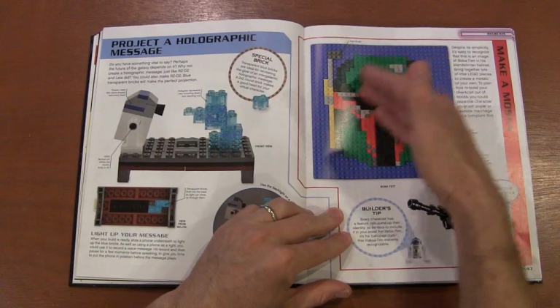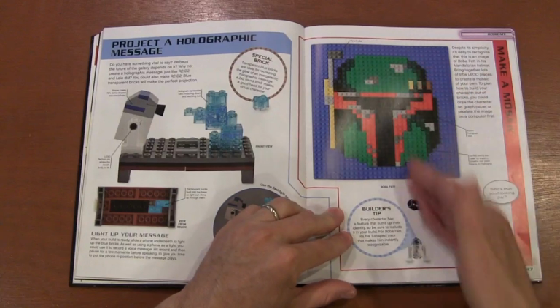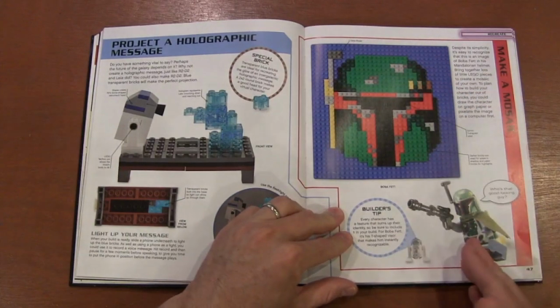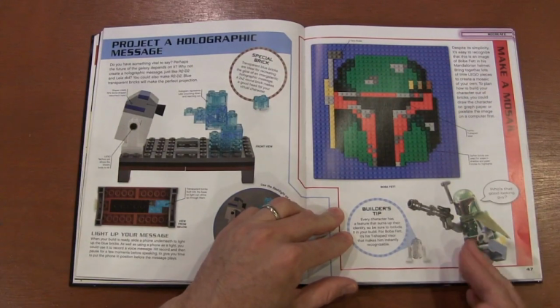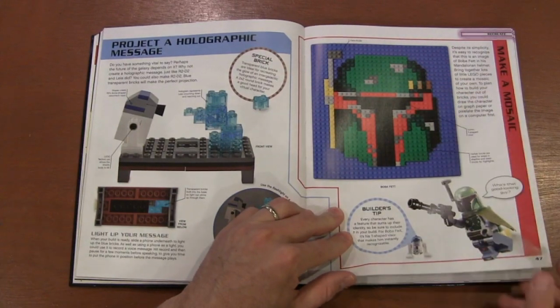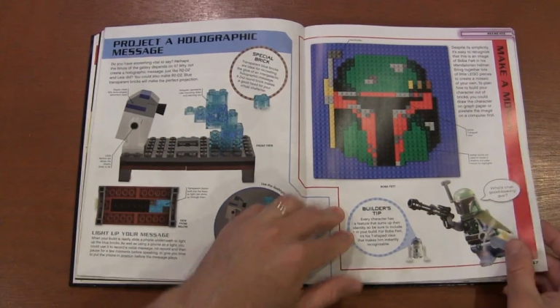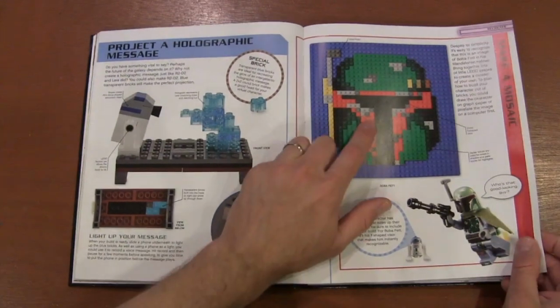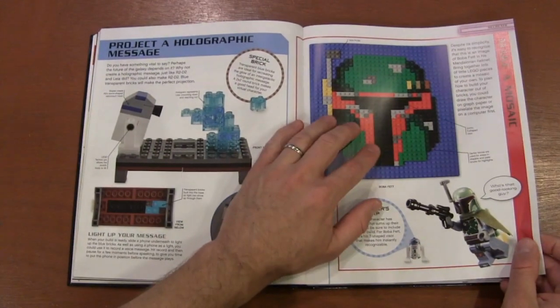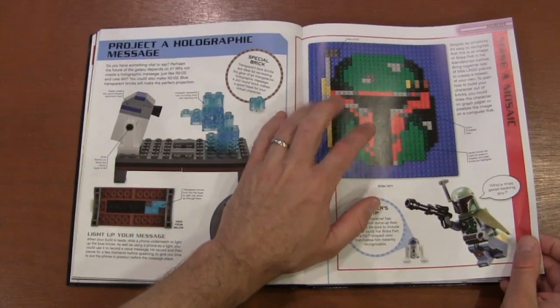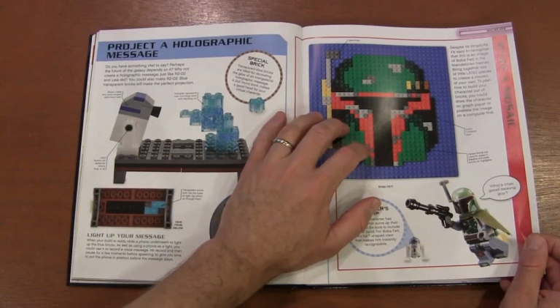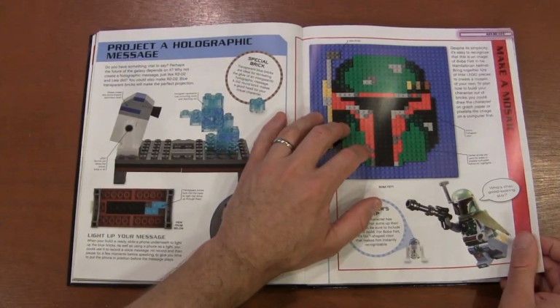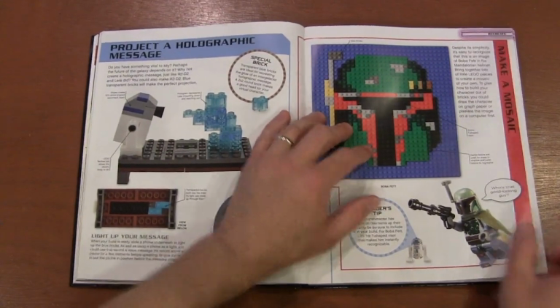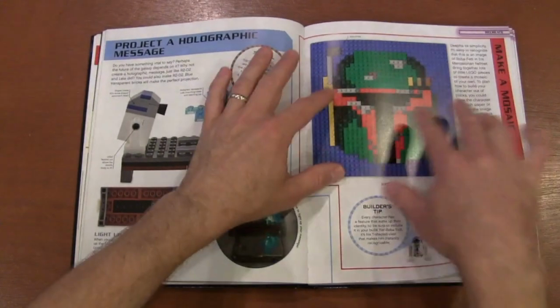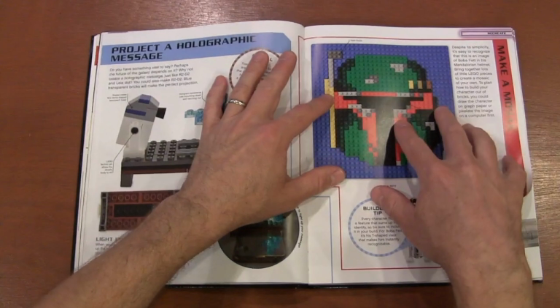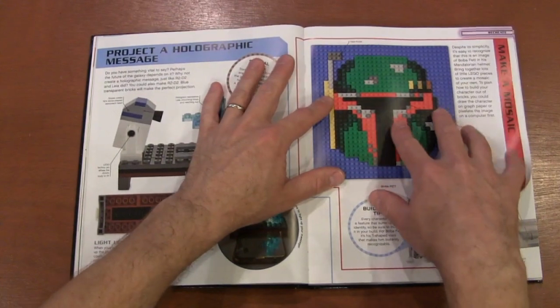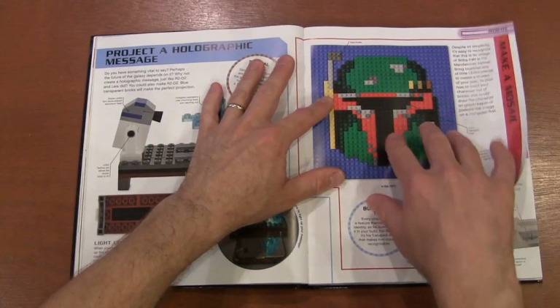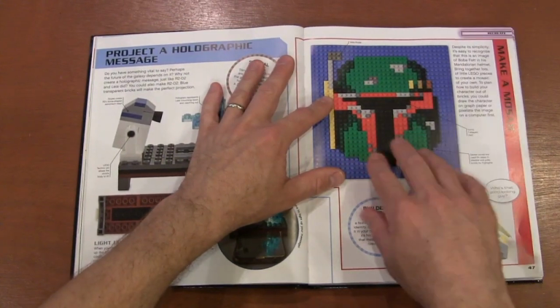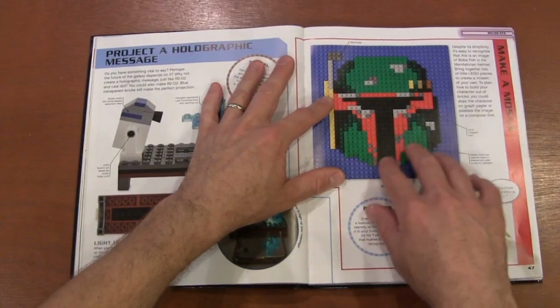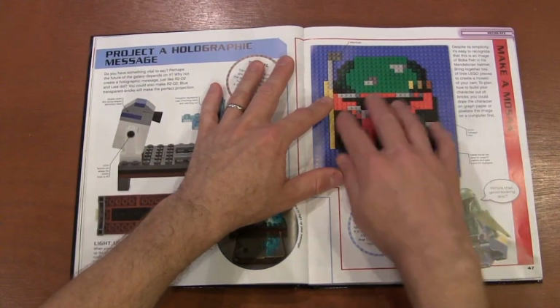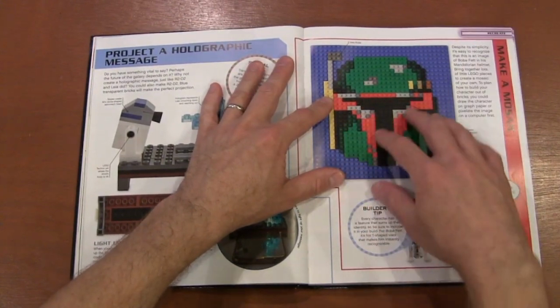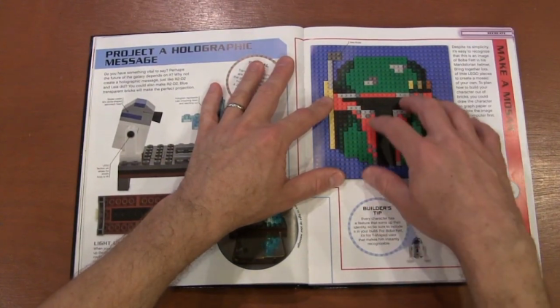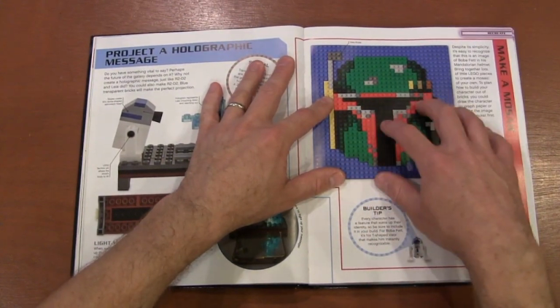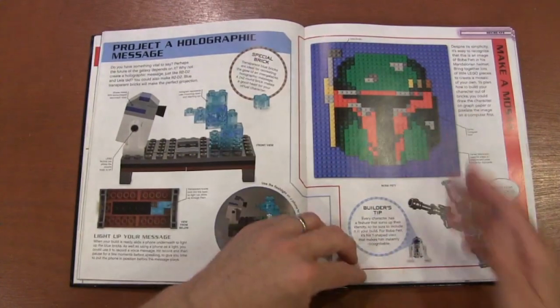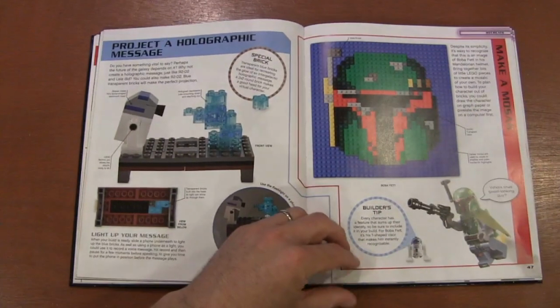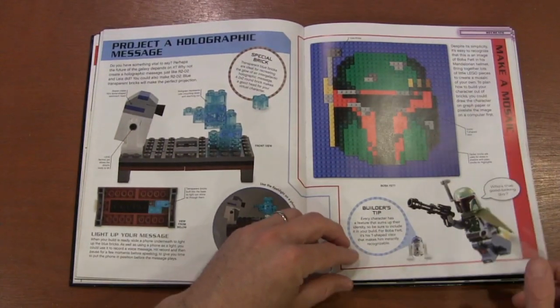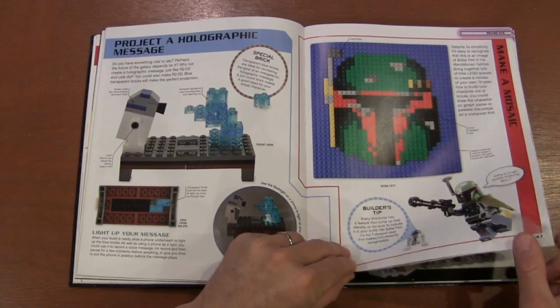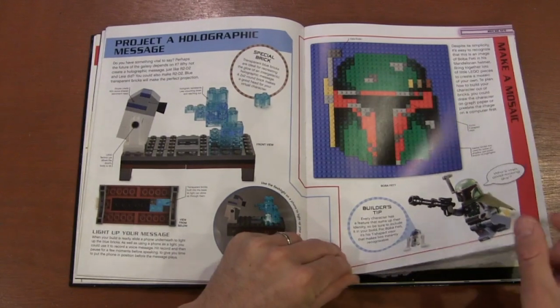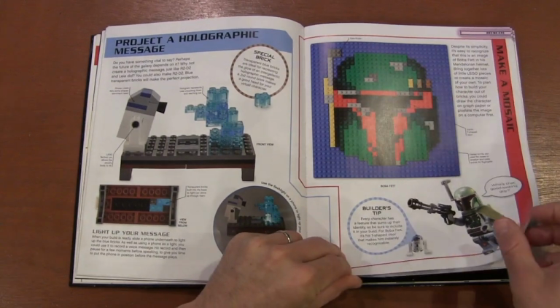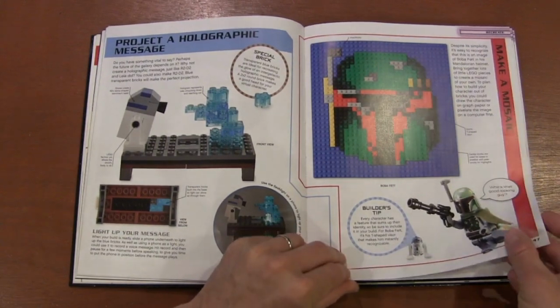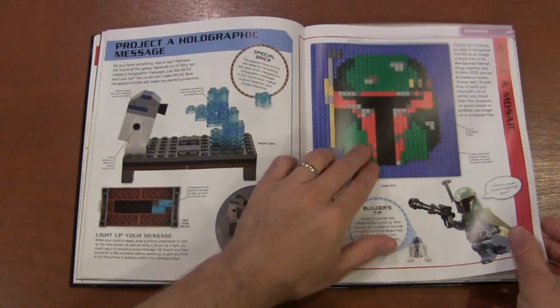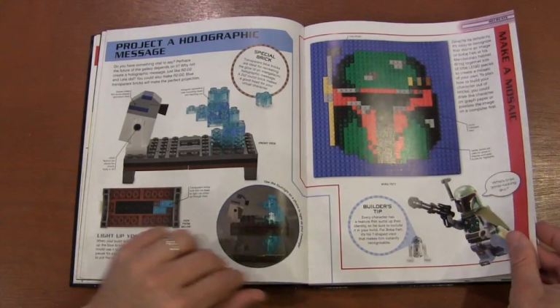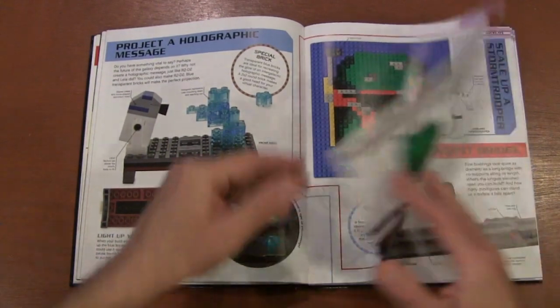They talk about doing 2D art, which is funny because now — this book is from 2018, about five years later — you can actually buy these as sets and they're so much more detailed. It's really become an art; it looks like something you'd hang on a museum wall because they're getting so detailed with this 2D art.